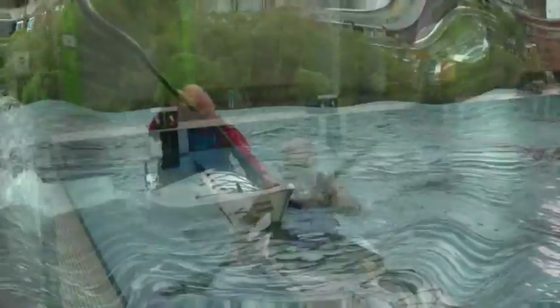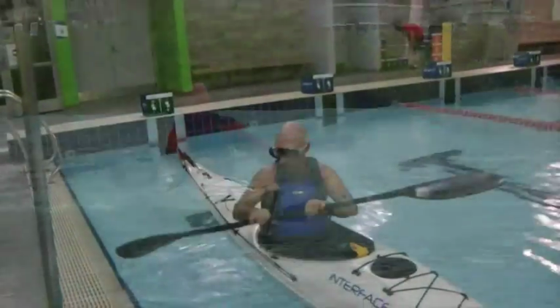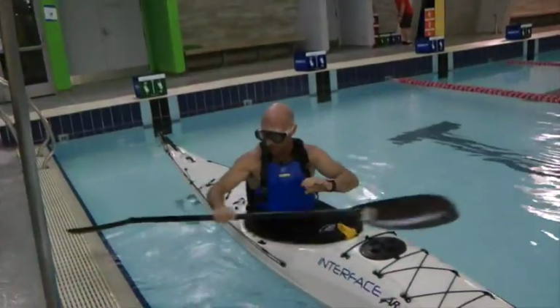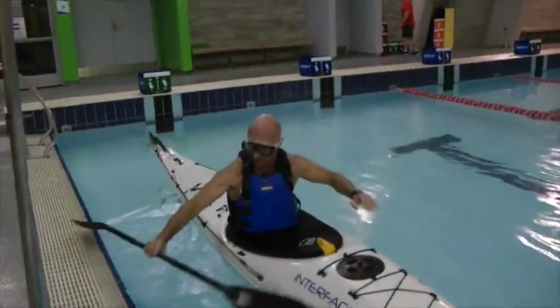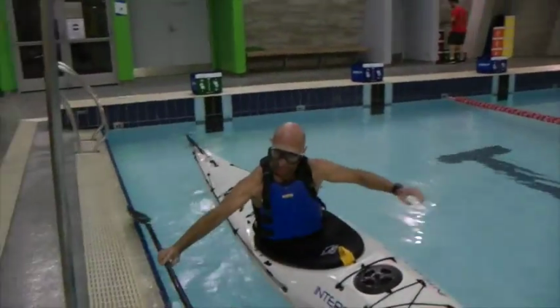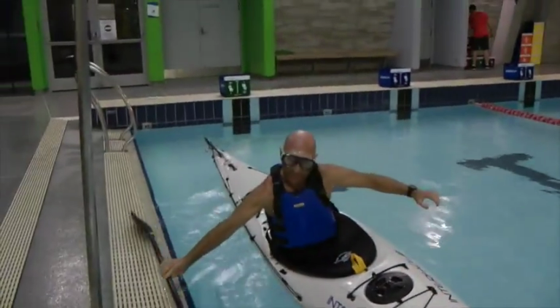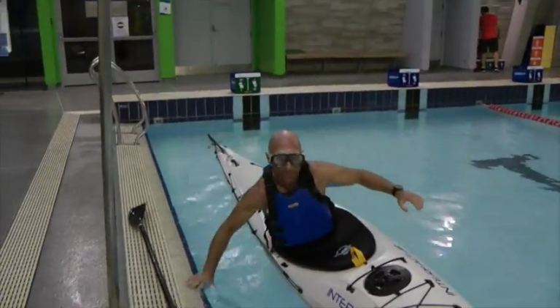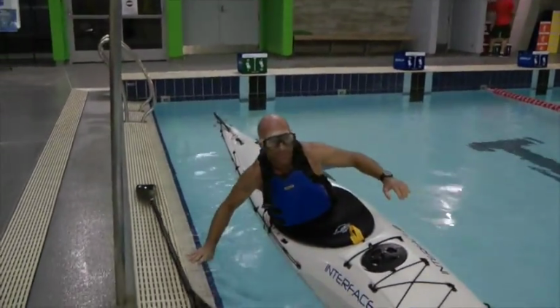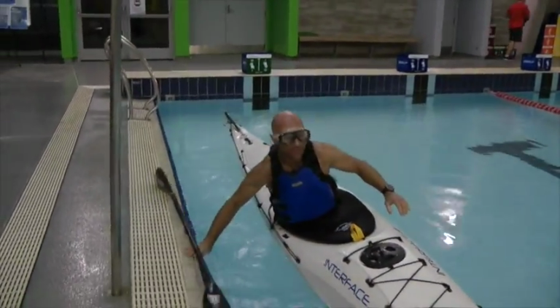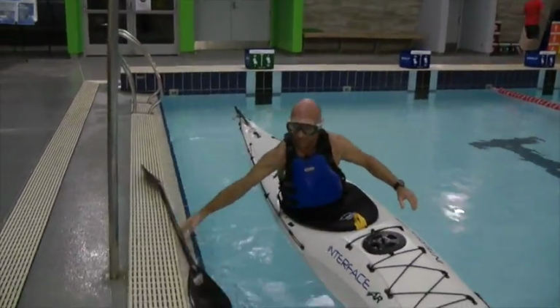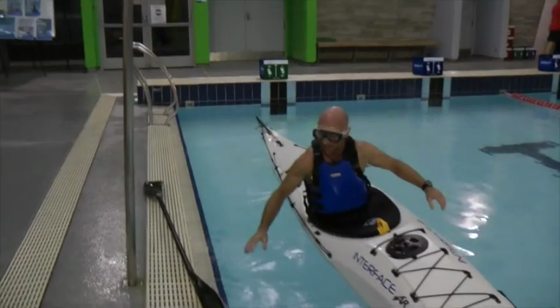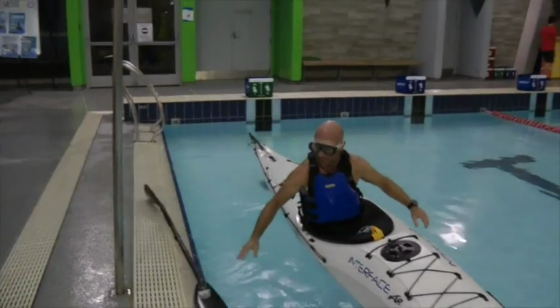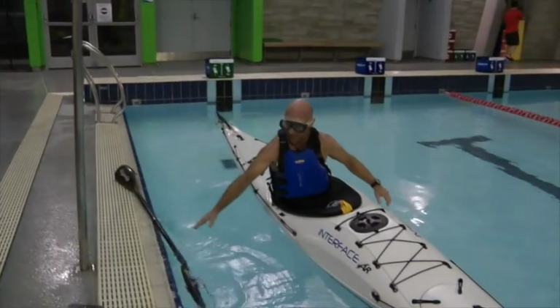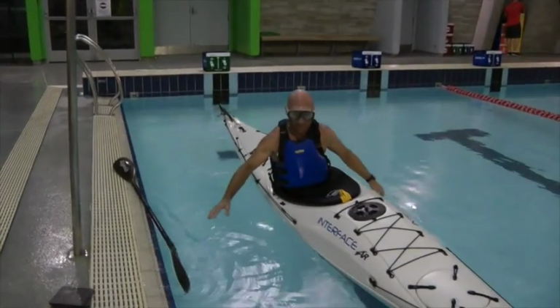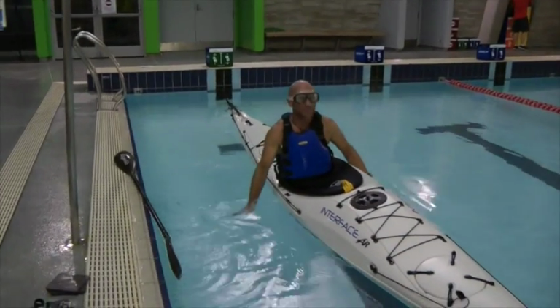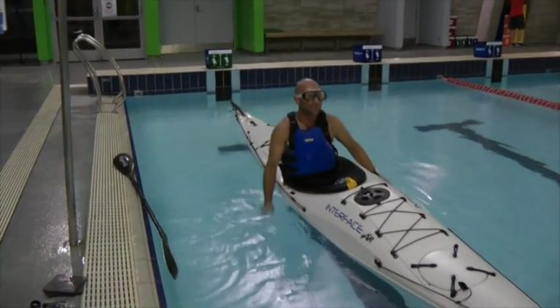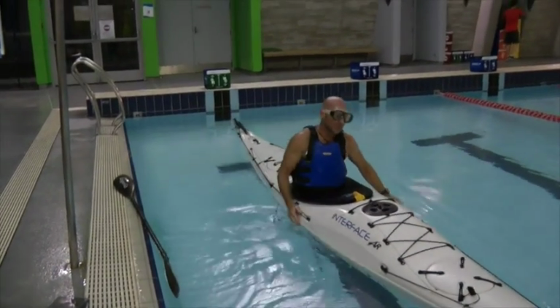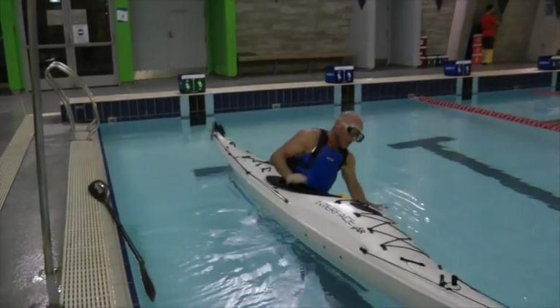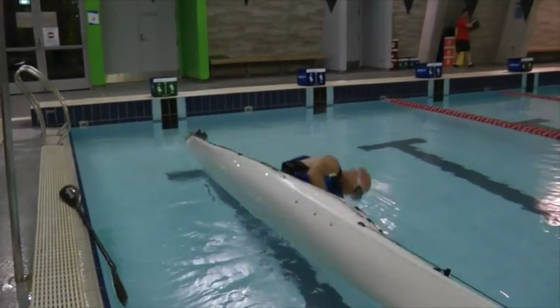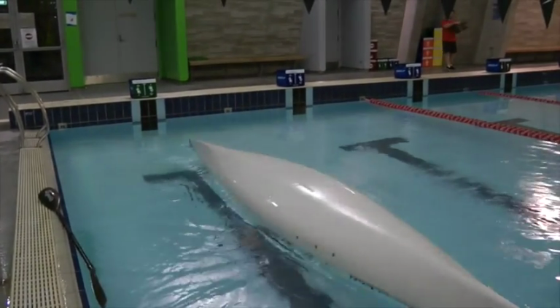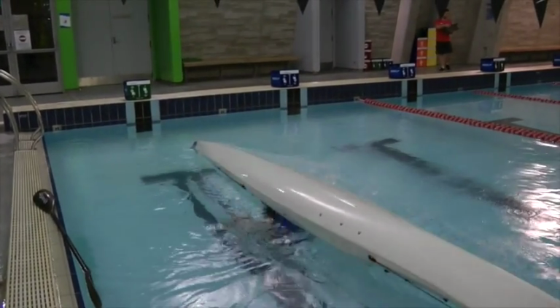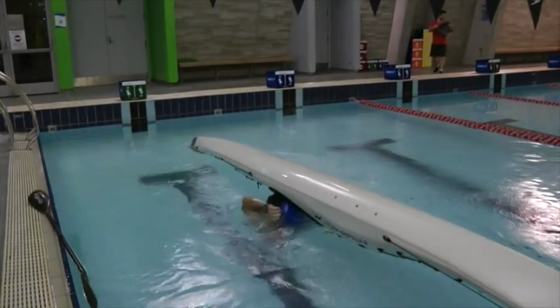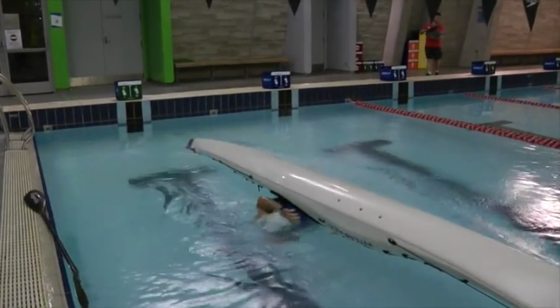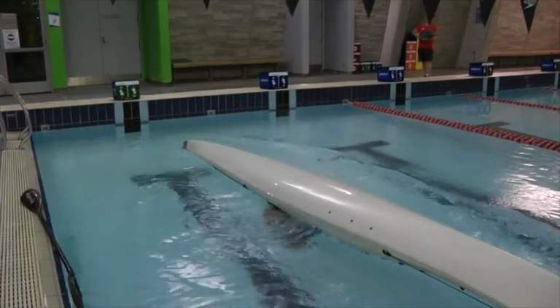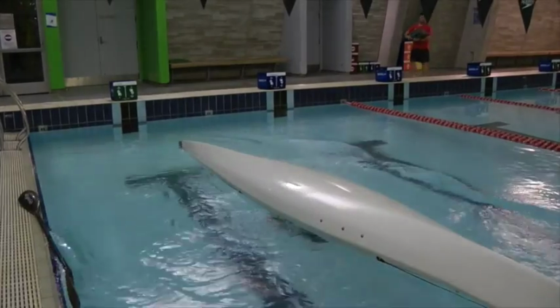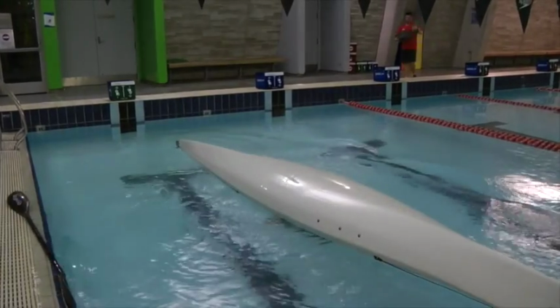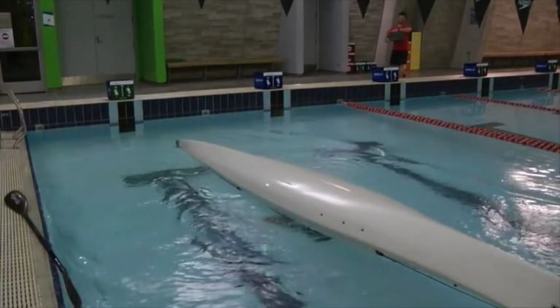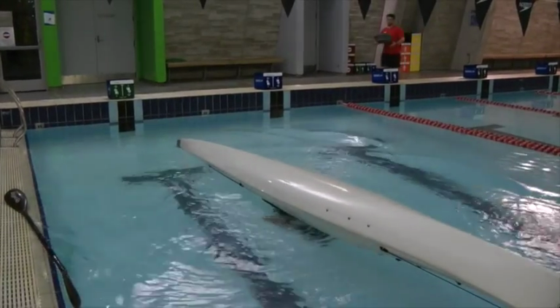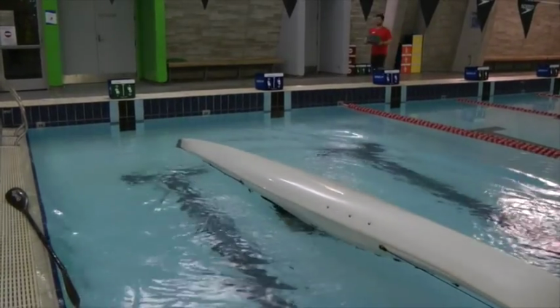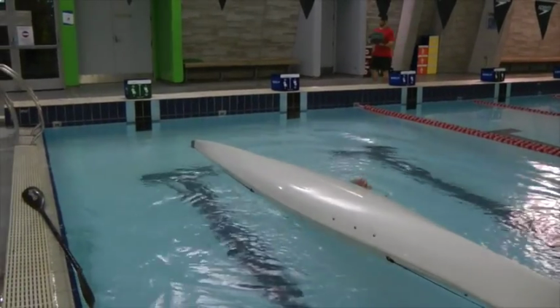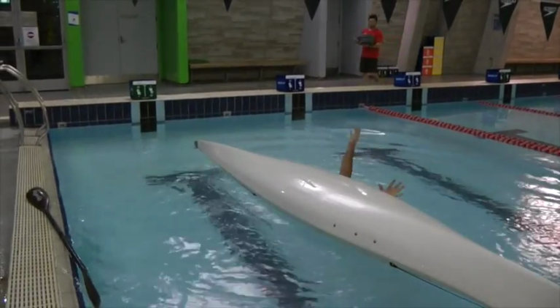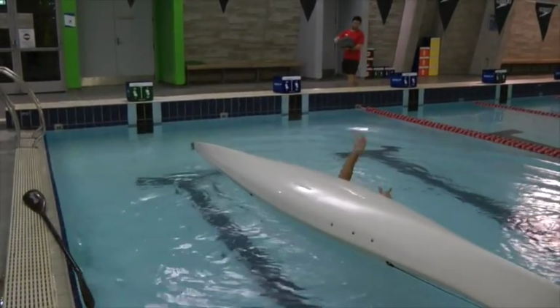It's easier to go to an indoor pool to learn to roll. It's calm water, it's a controlled environment, and it's warm water. If you use a dive mask you can see what's going on in the water more easily, and it has the added bonus that it keeps the water out from your nose.